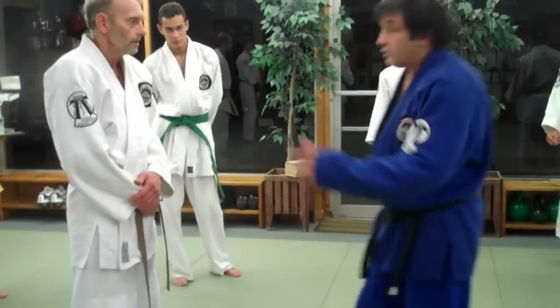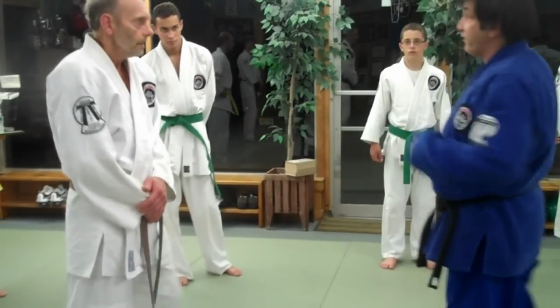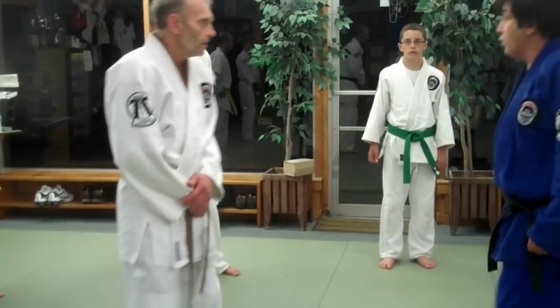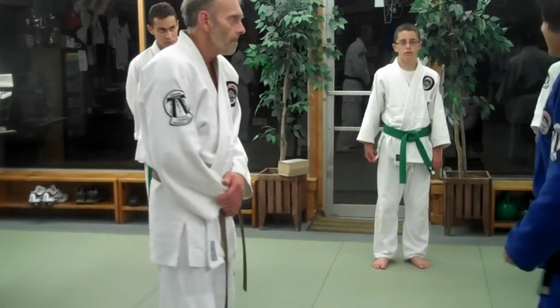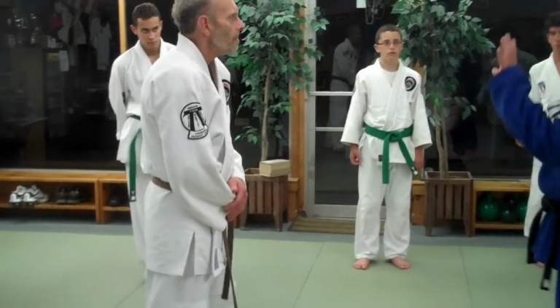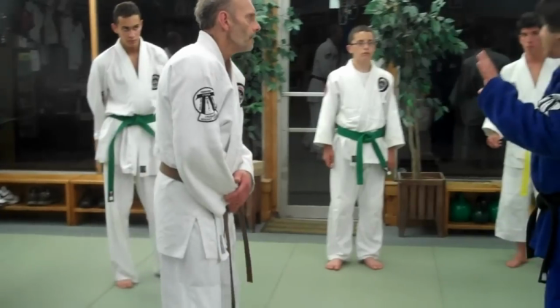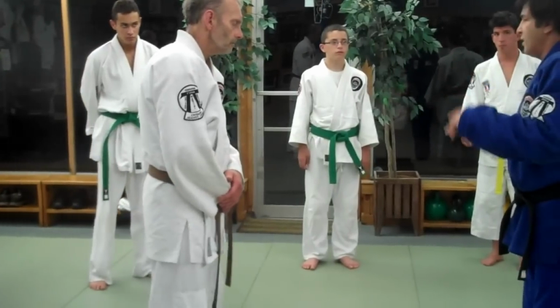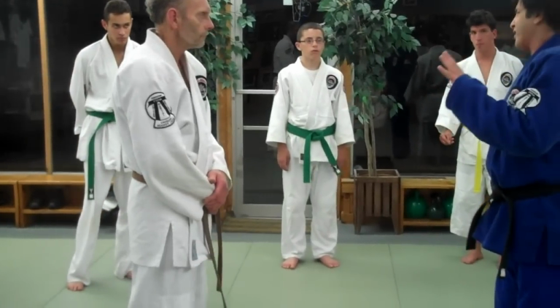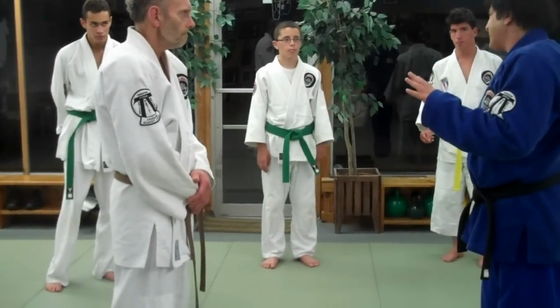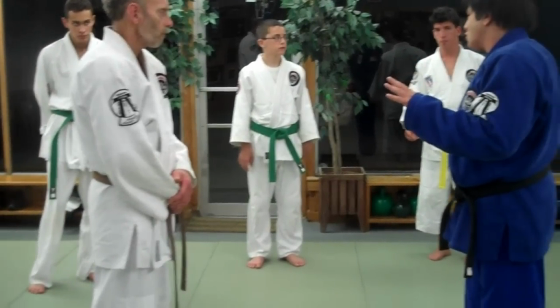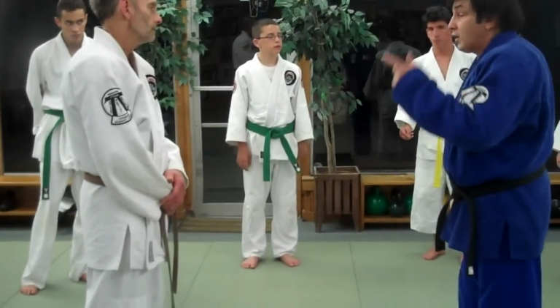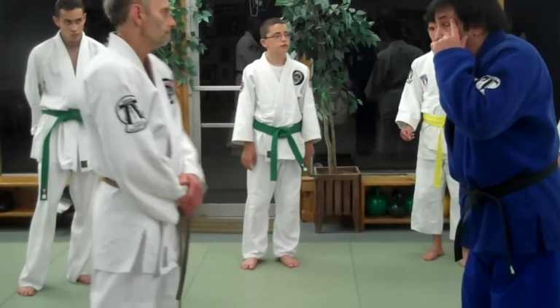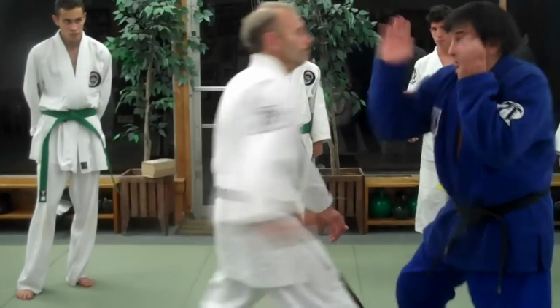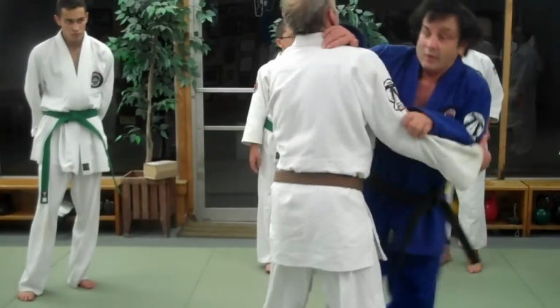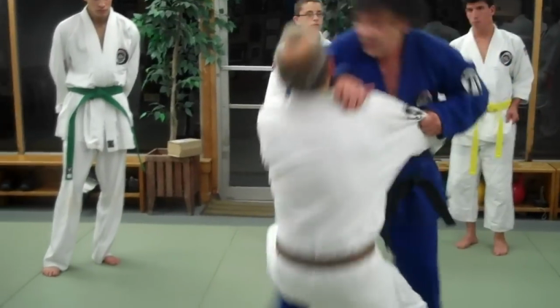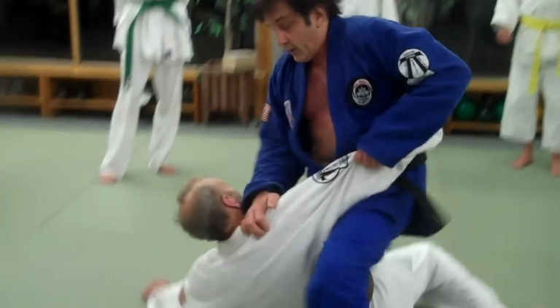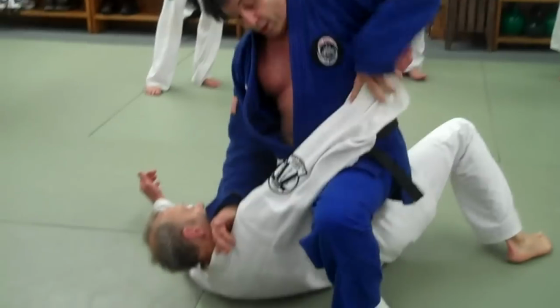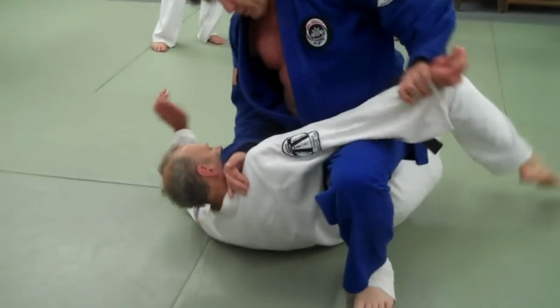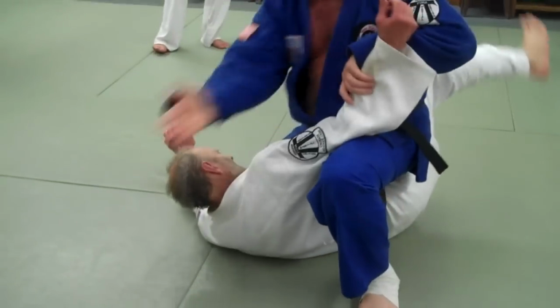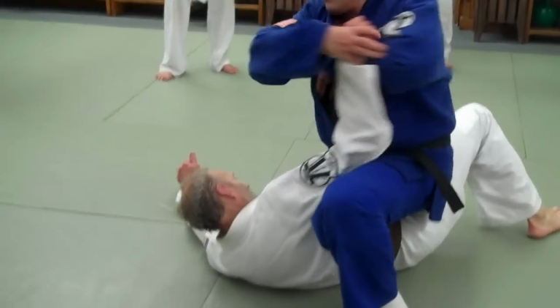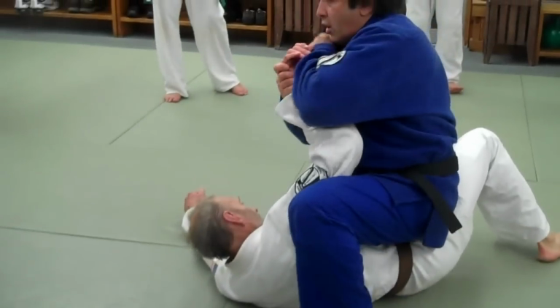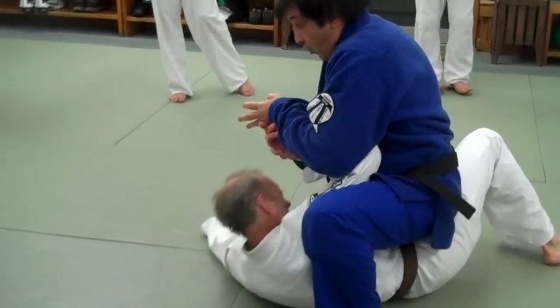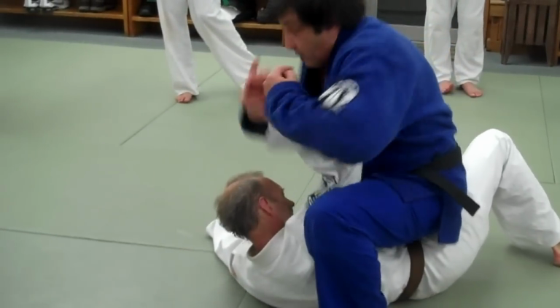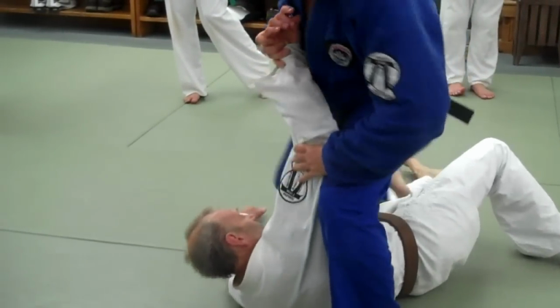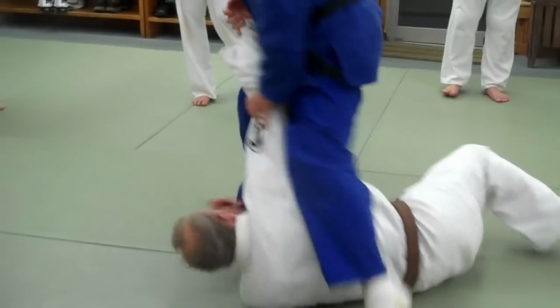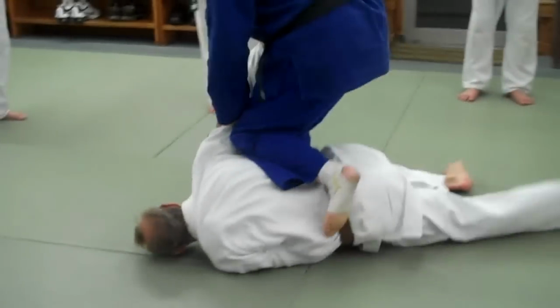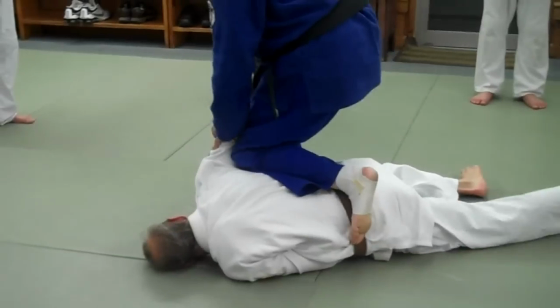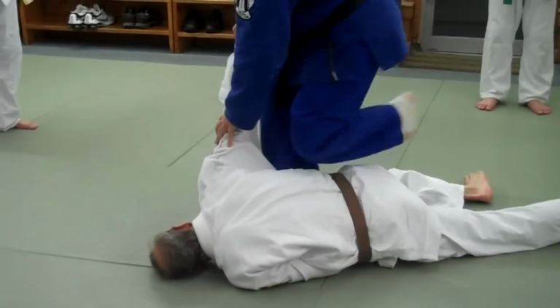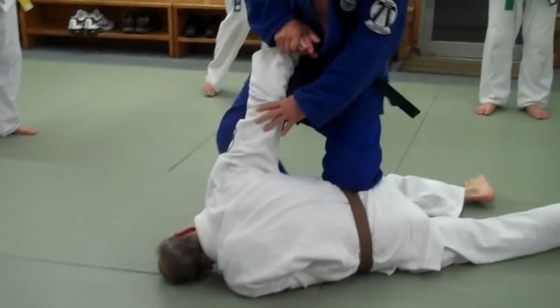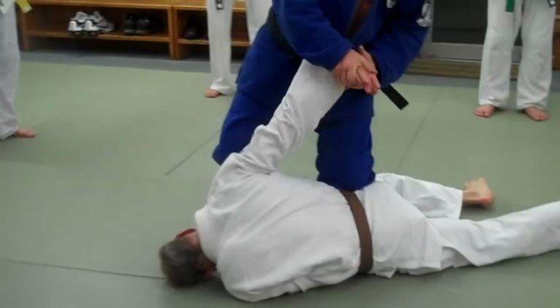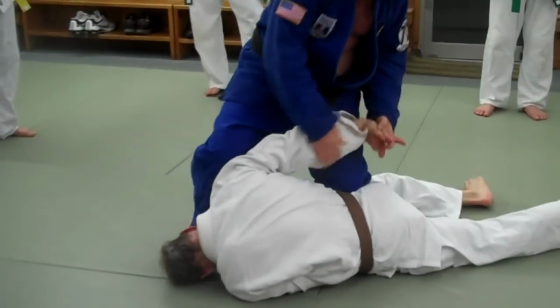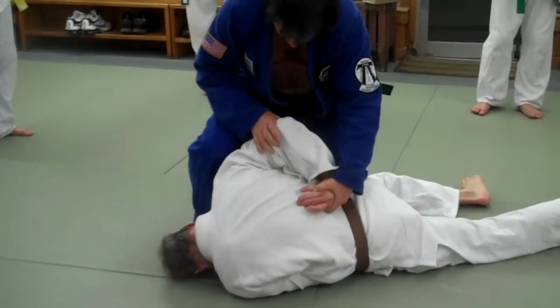But if I want to follow him, and I don't trust him, and I want to maintain control, I can do this. Here, I break the arm, come in here, fold this up. I can step up, bump it in here, step, step — and then what do I have here?